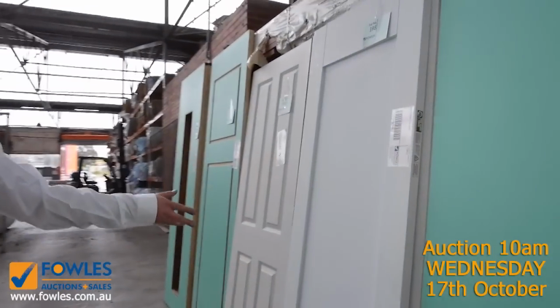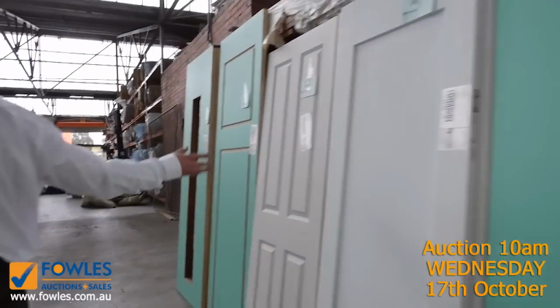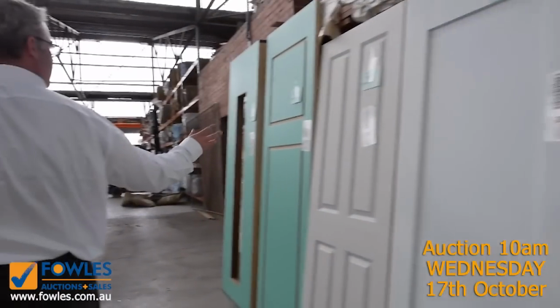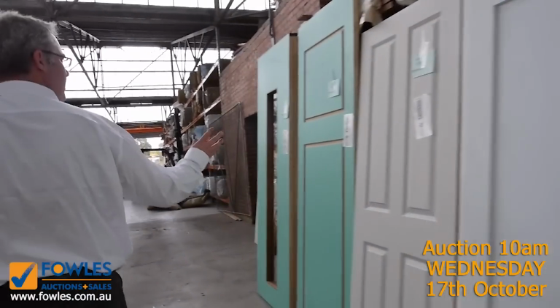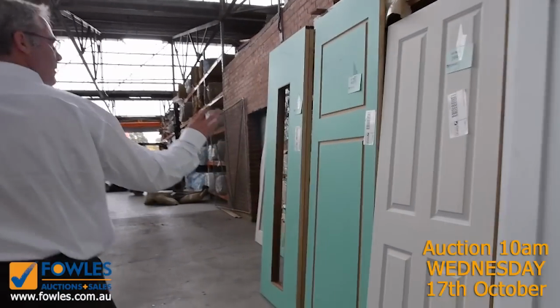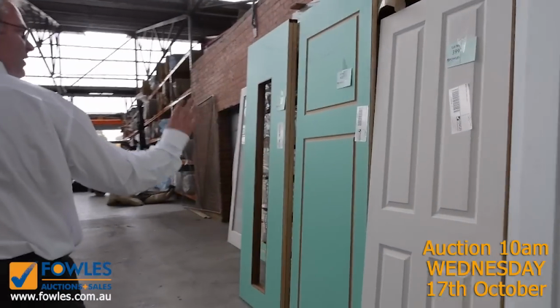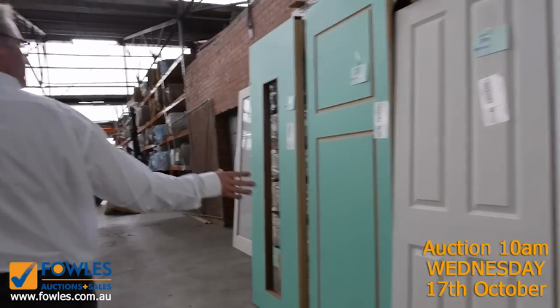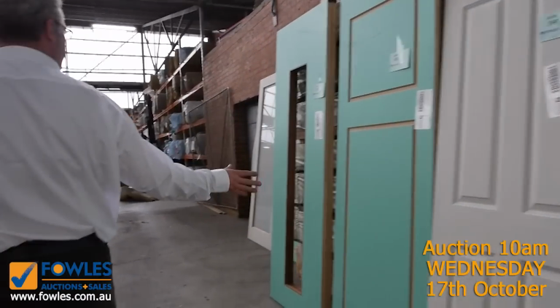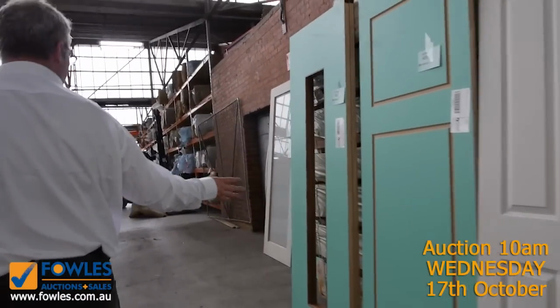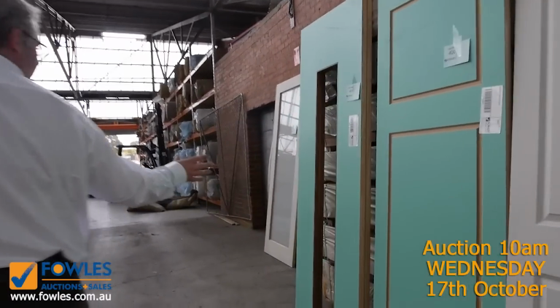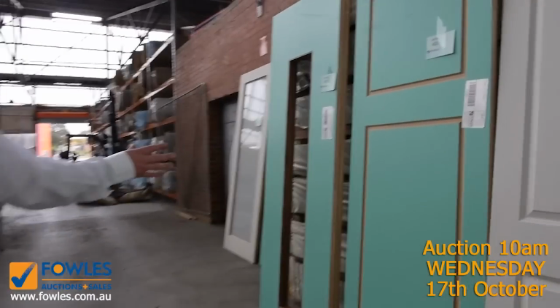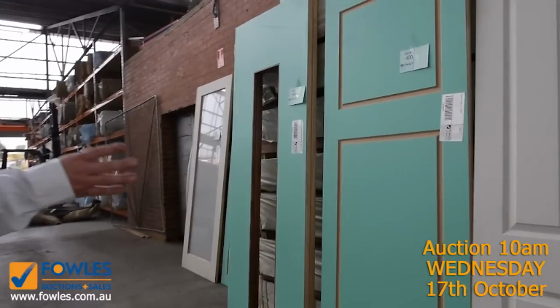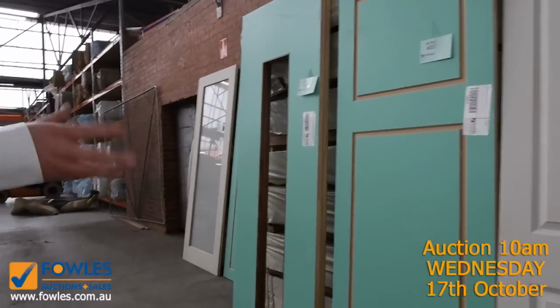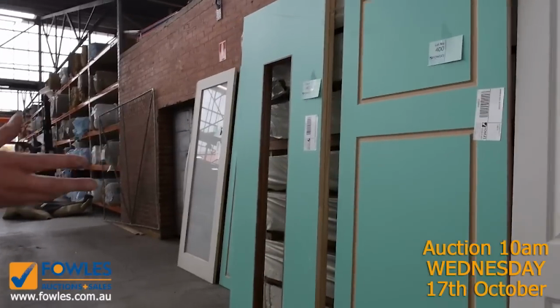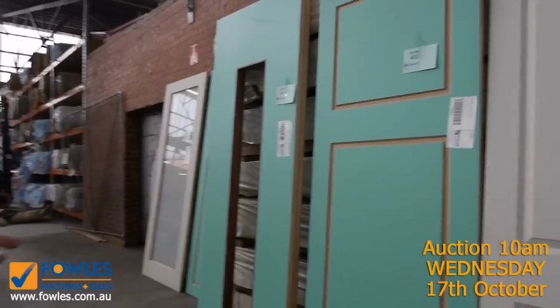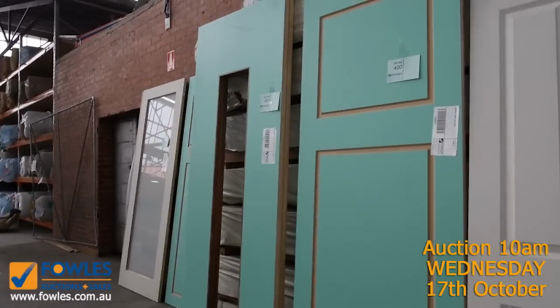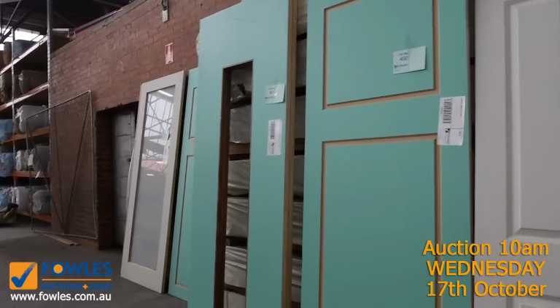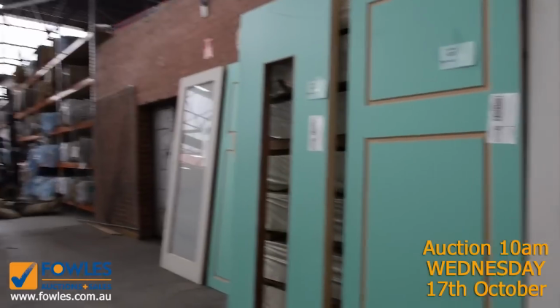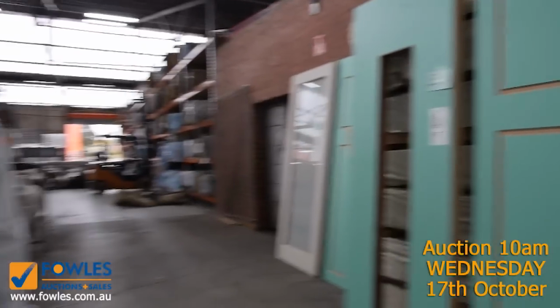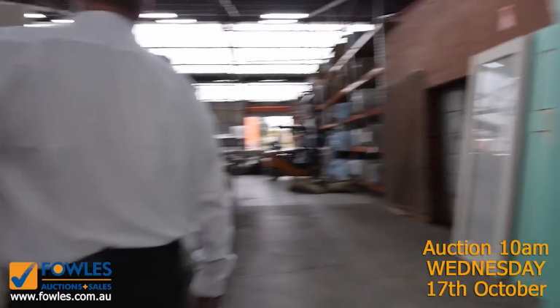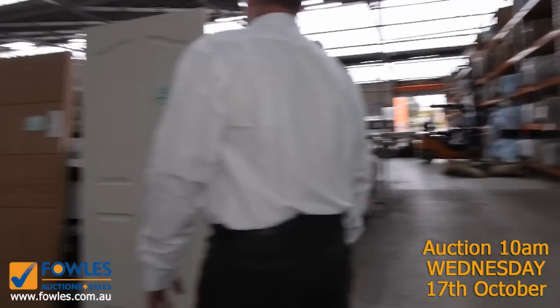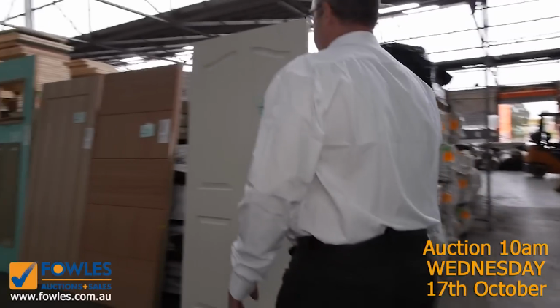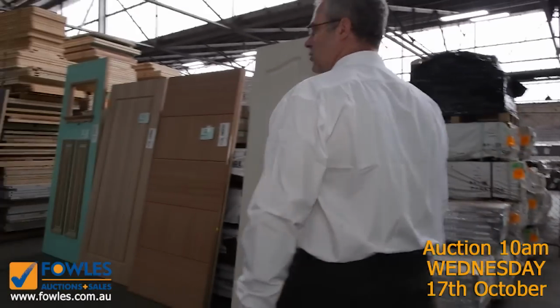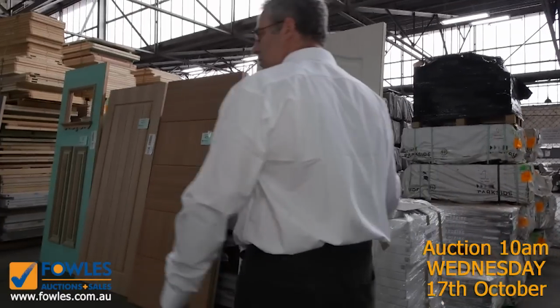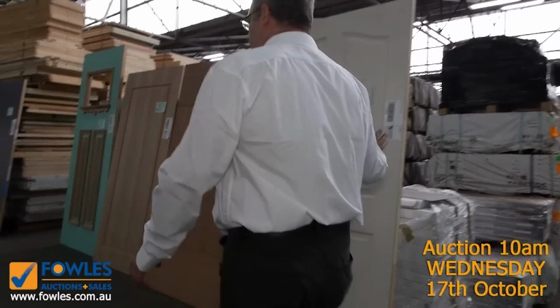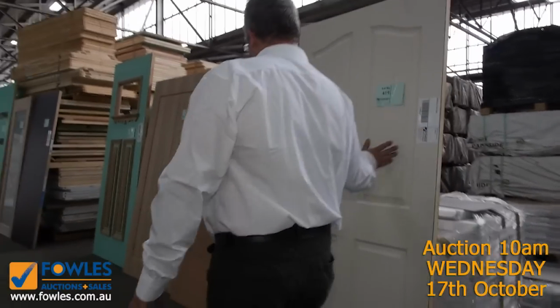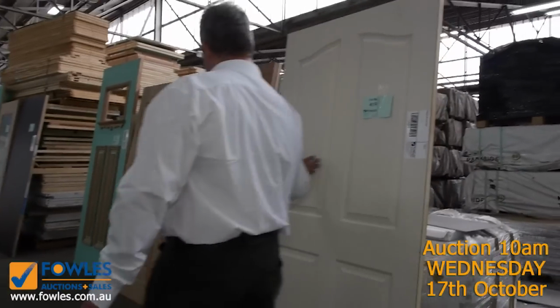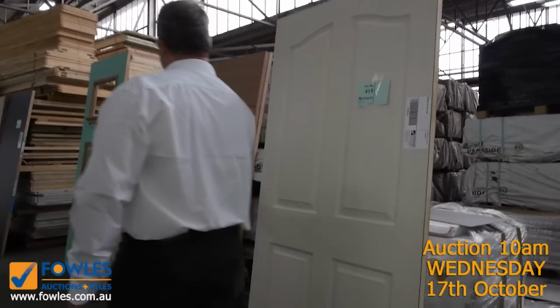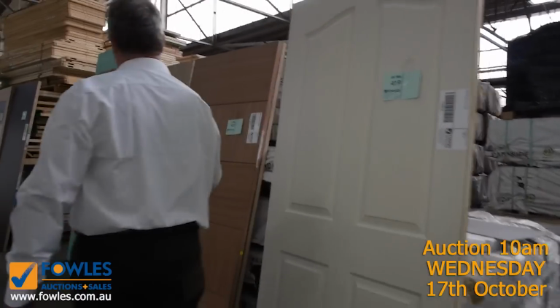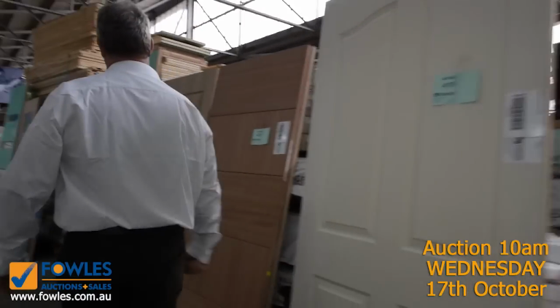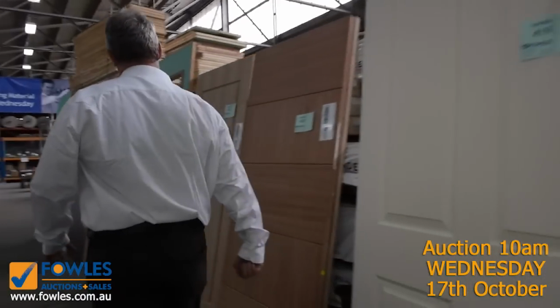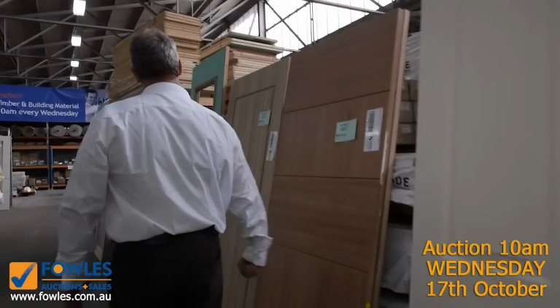We've also got ply, external dura-coat and solids, doors open for glass, and some glazed doors — tons and tons of doors on offer. There's a heap more through here as well.